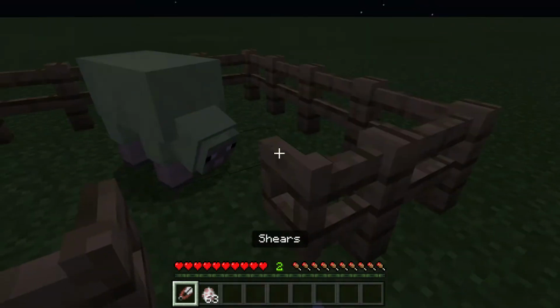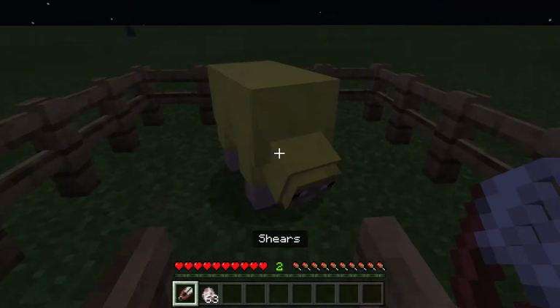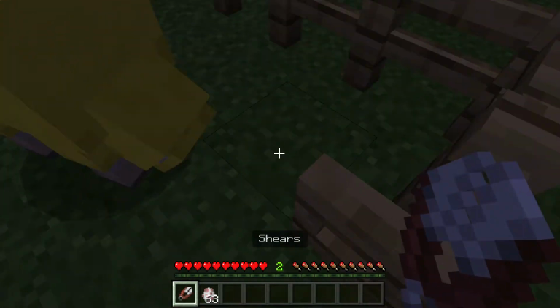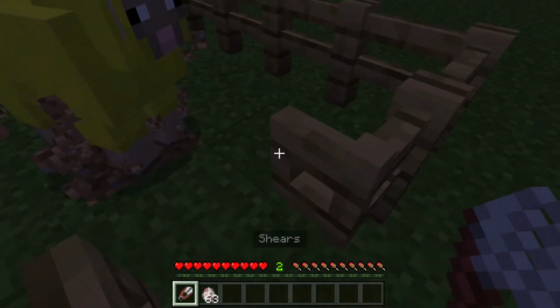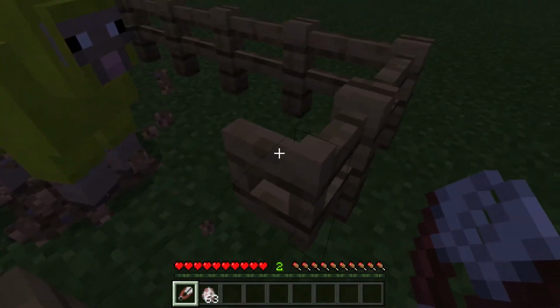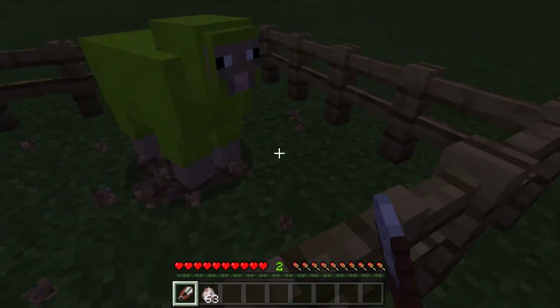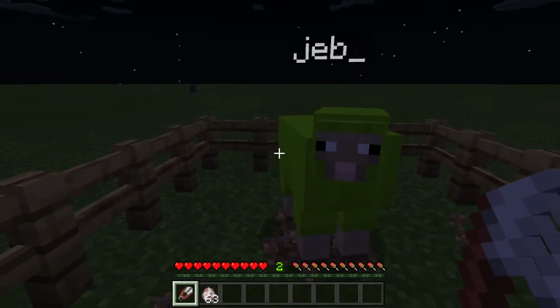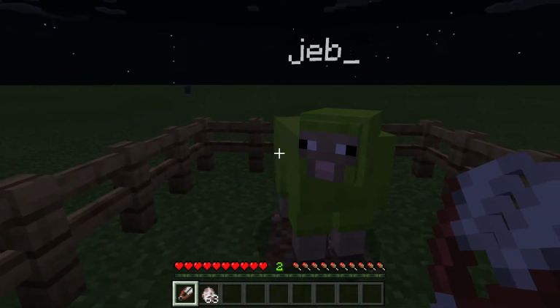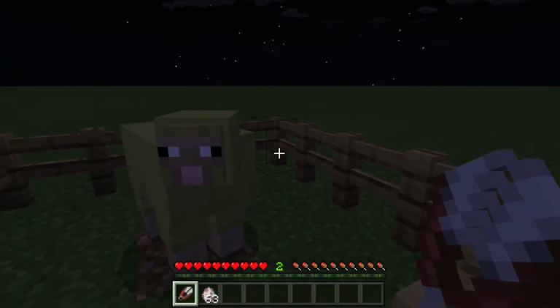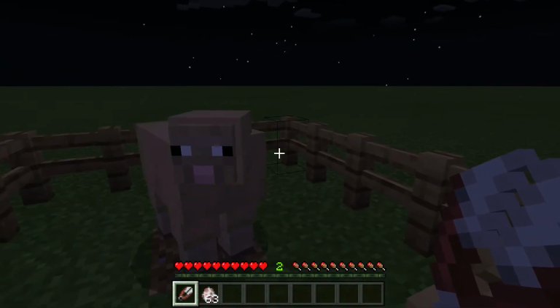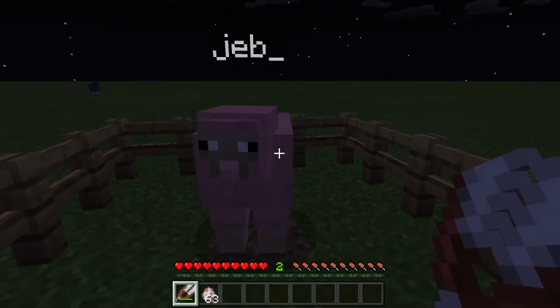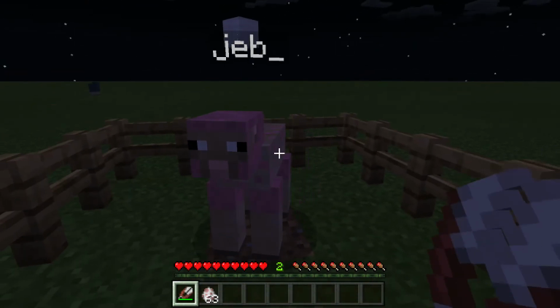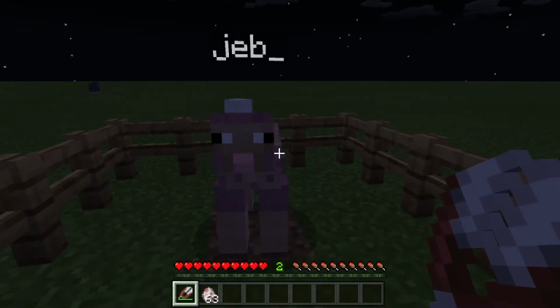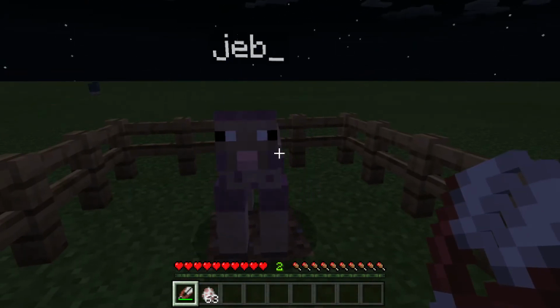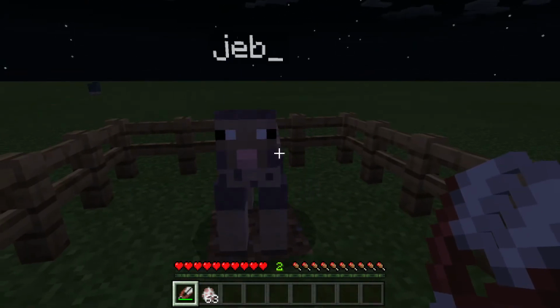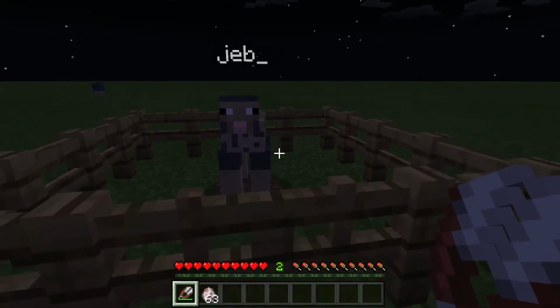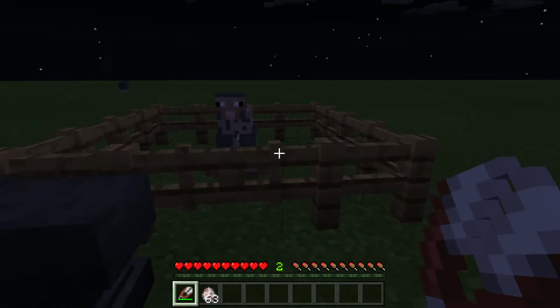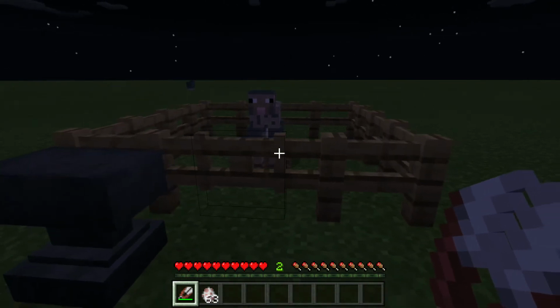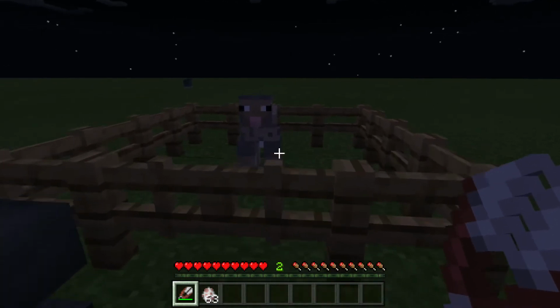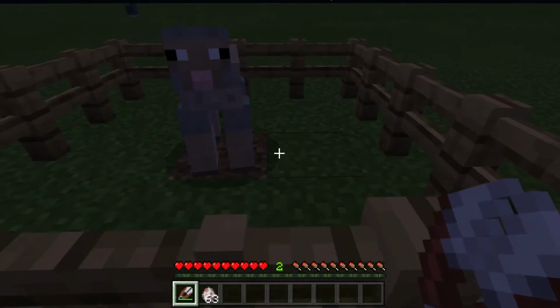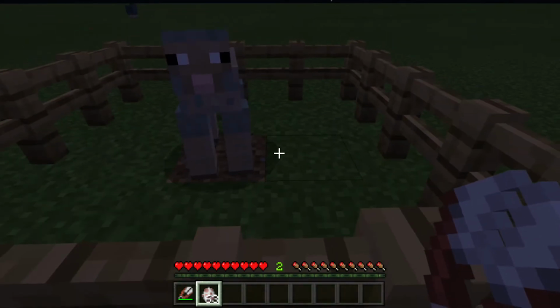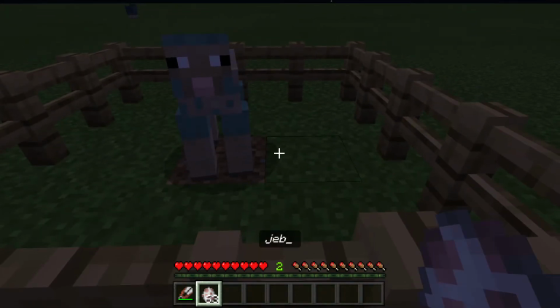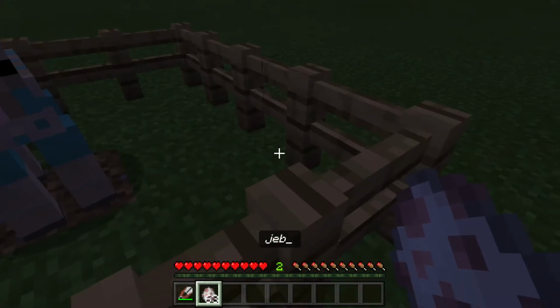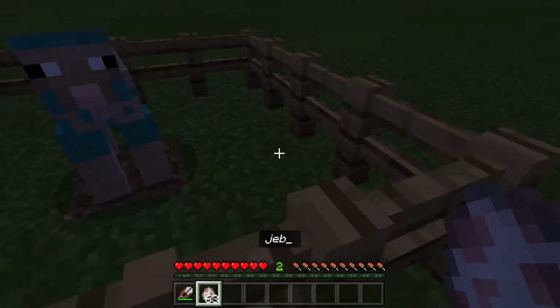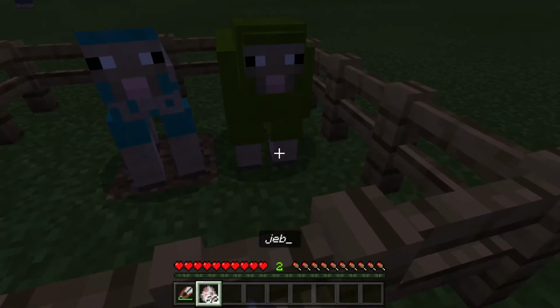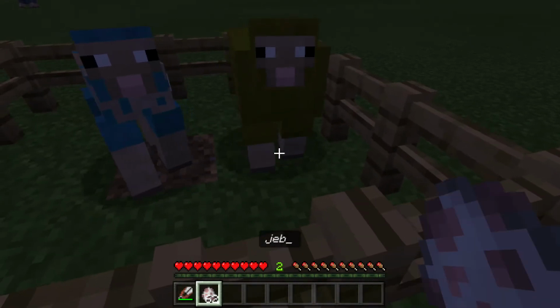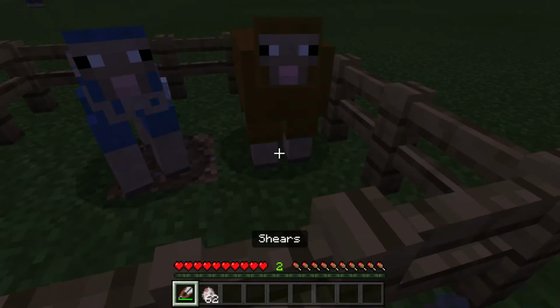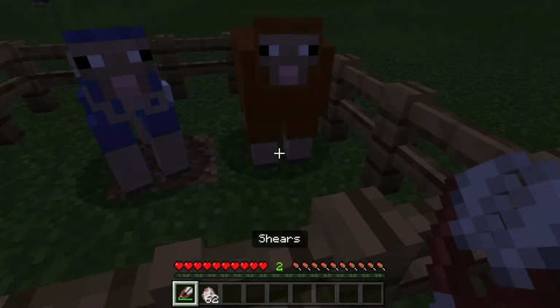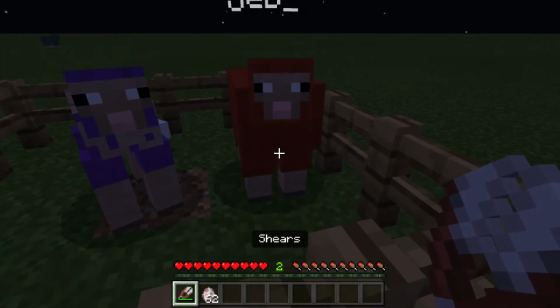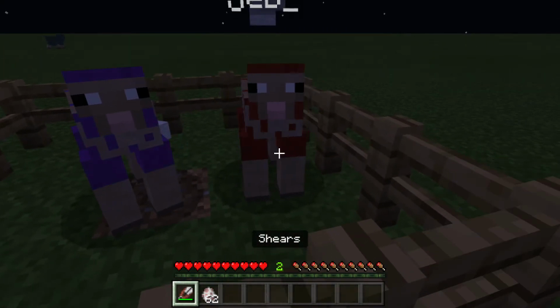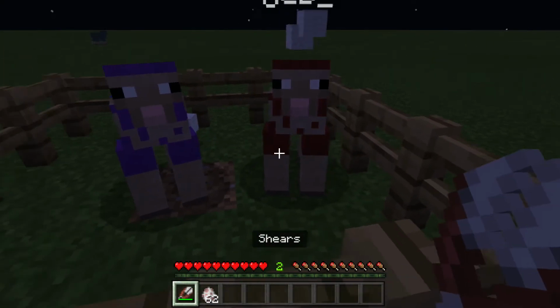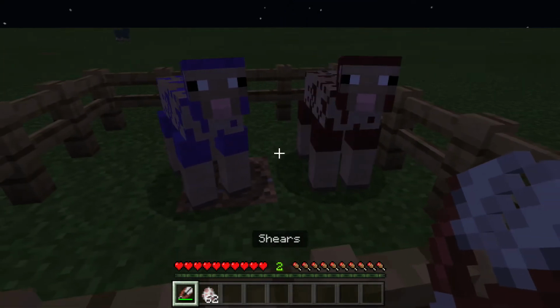Look, it's flashing rainbow! So if I just shear it, it gives me white wool? I thought it'd give me like rainbow special rare wool.